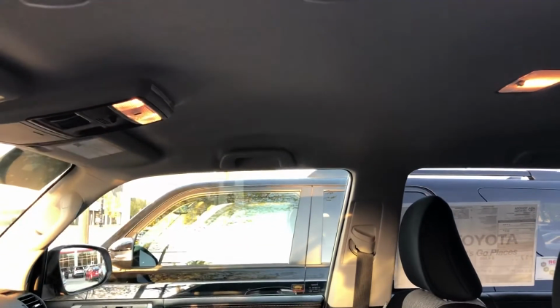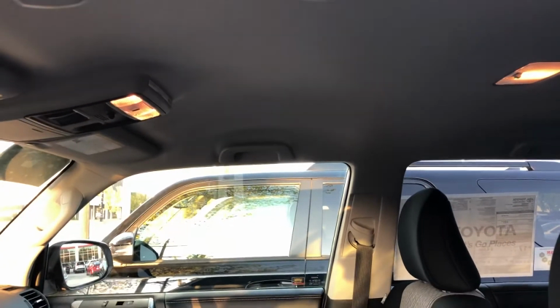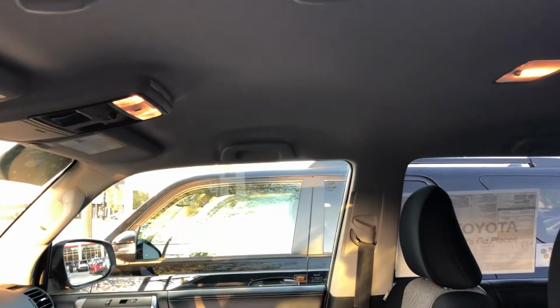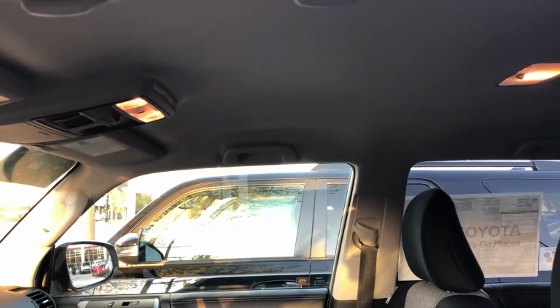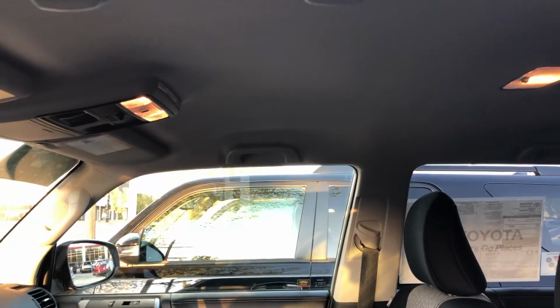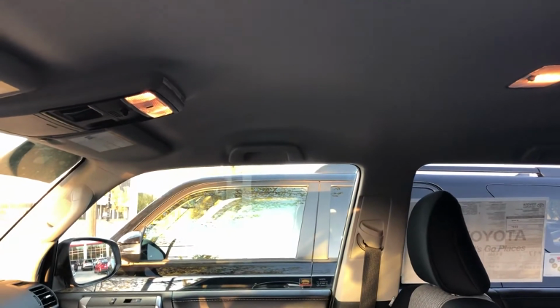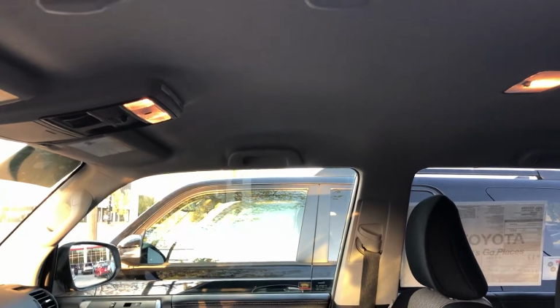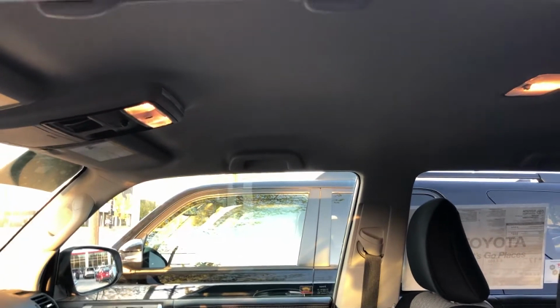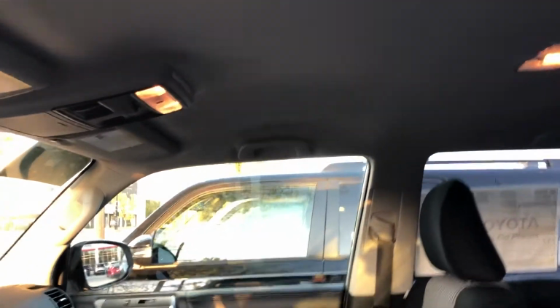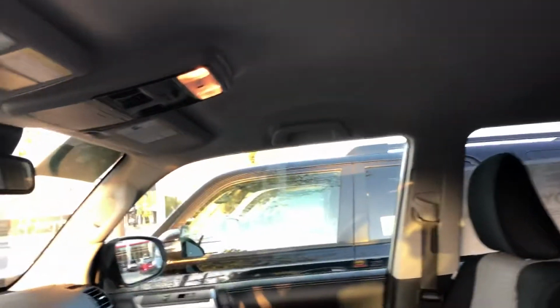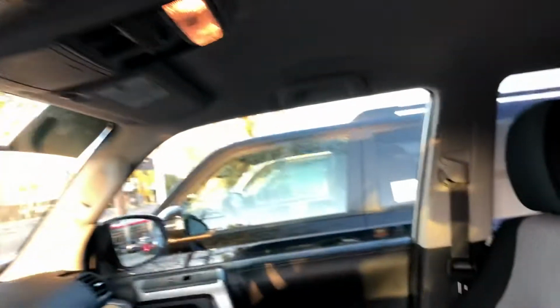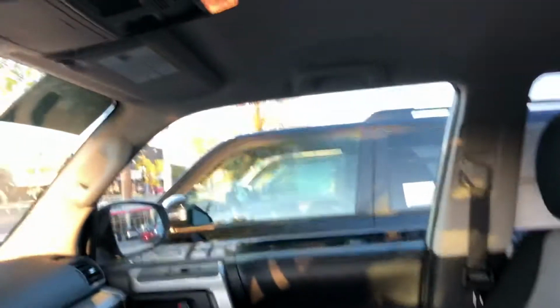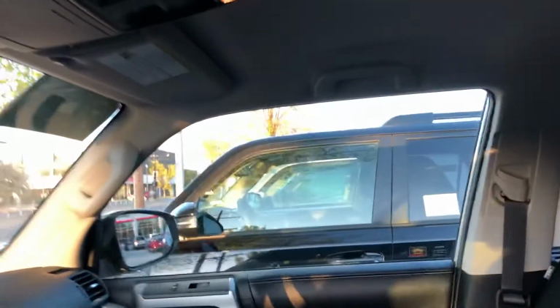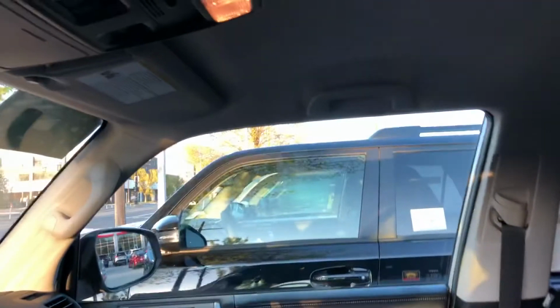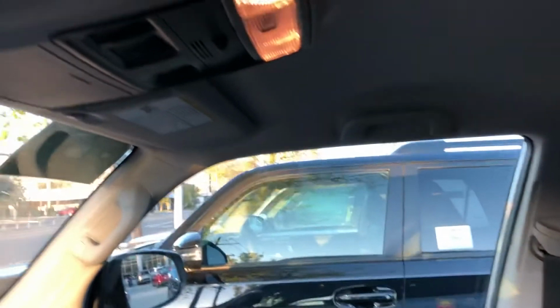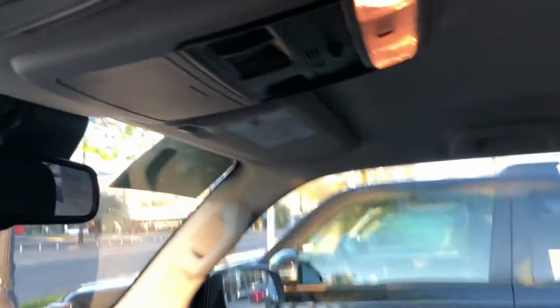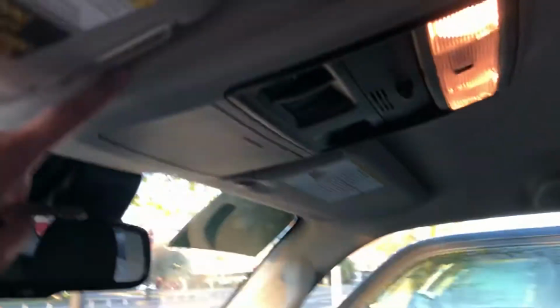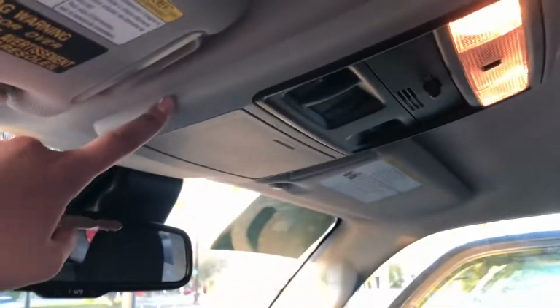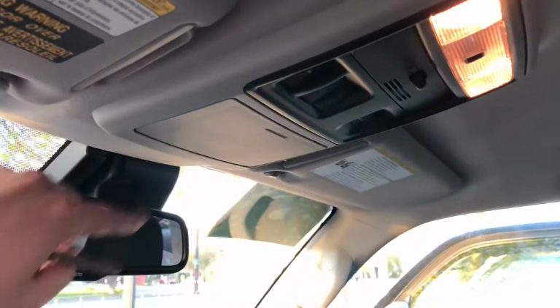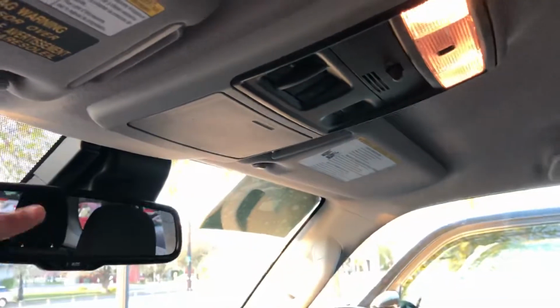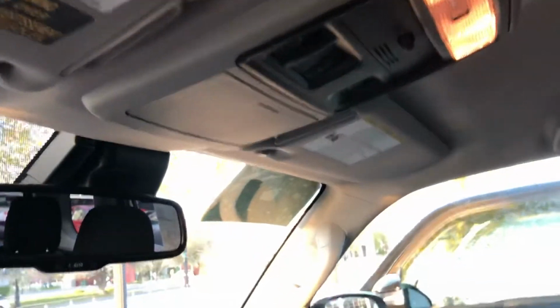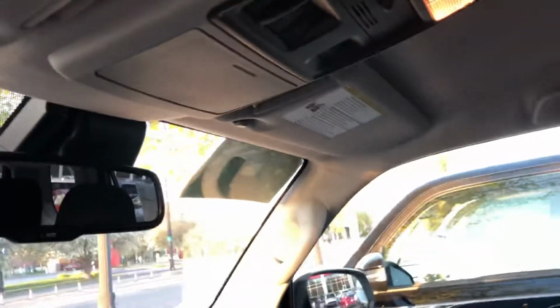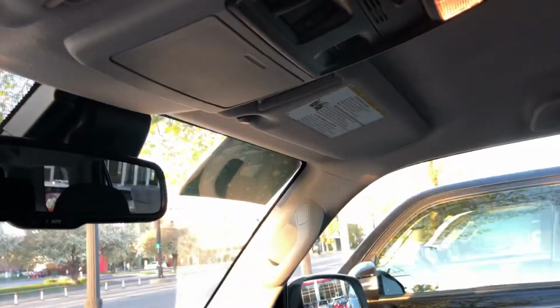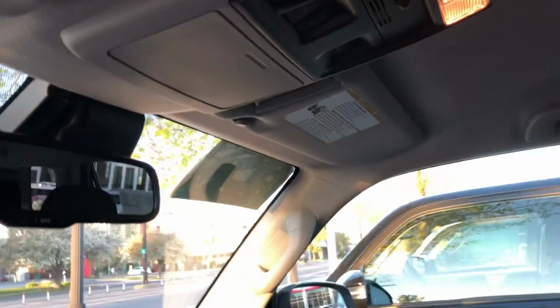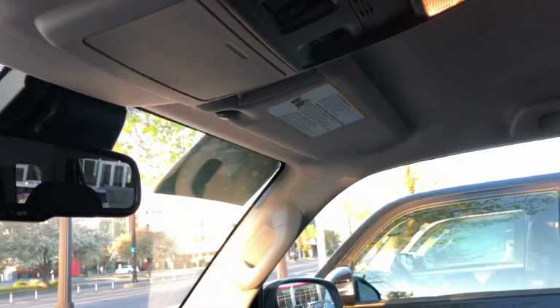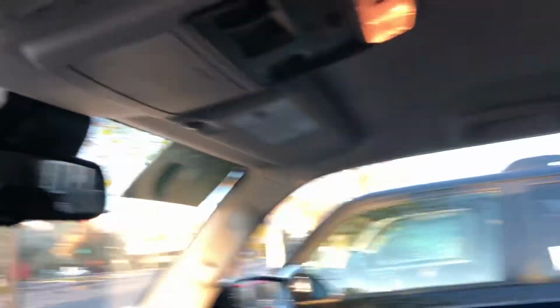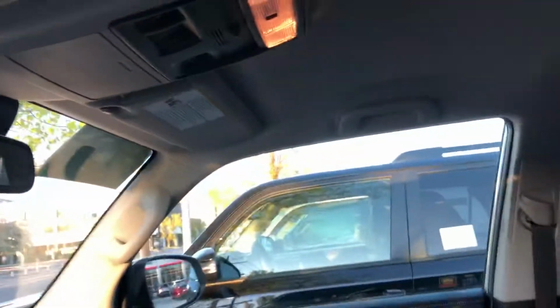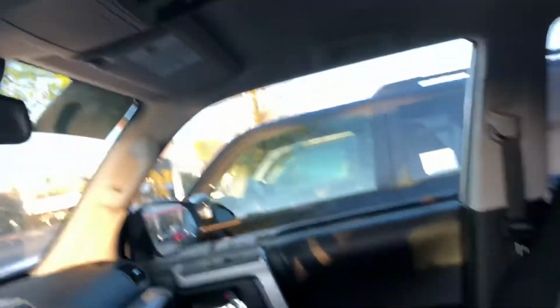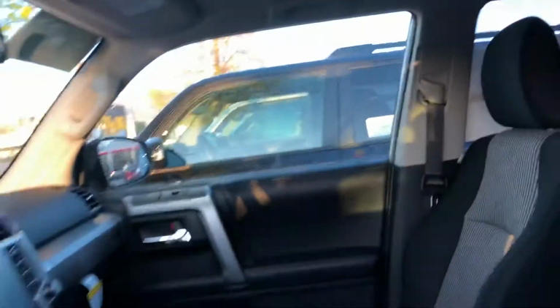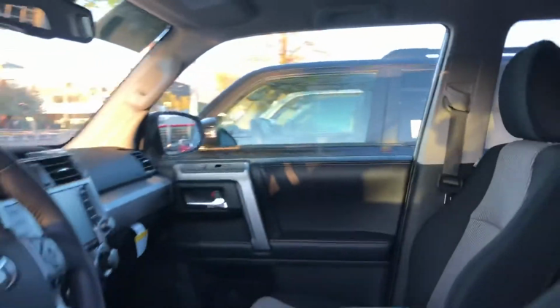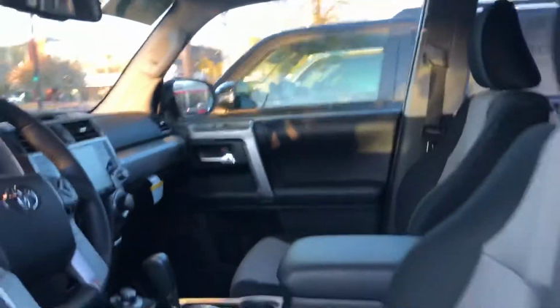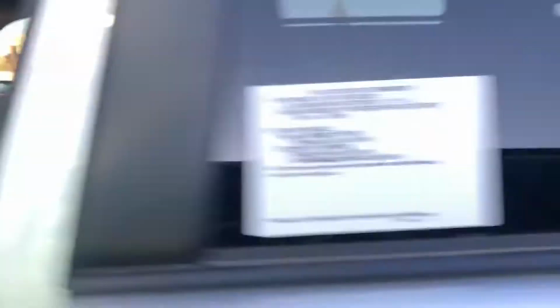If you were to go up even higher than an SR5 Premium — to let's say a TRD Off-Road — you would have right up here a crawl control and a multi-terrain select. Those are only part of the off-road package.